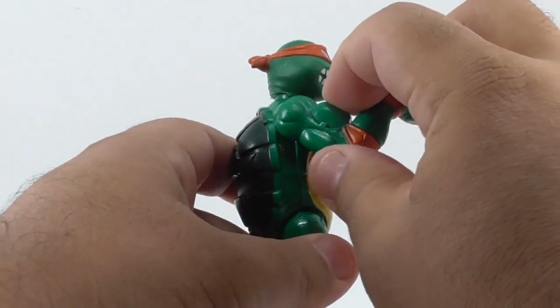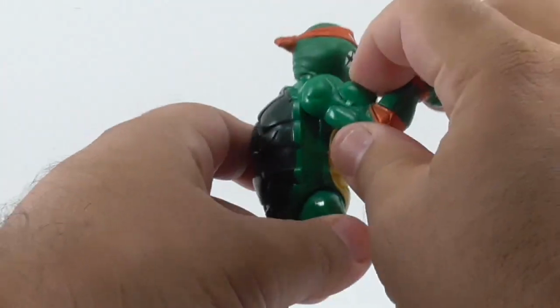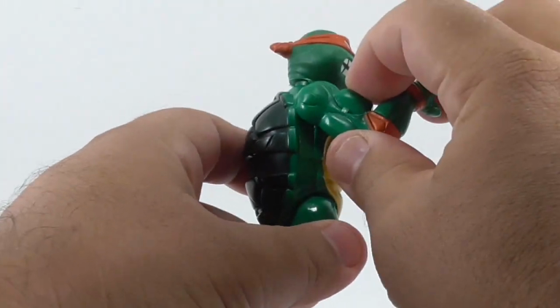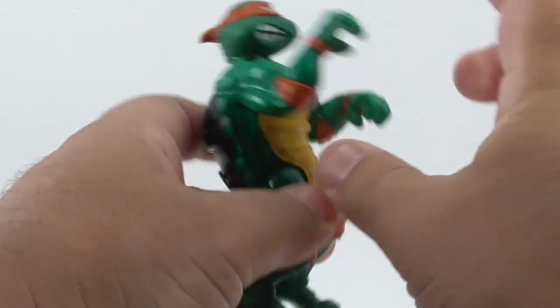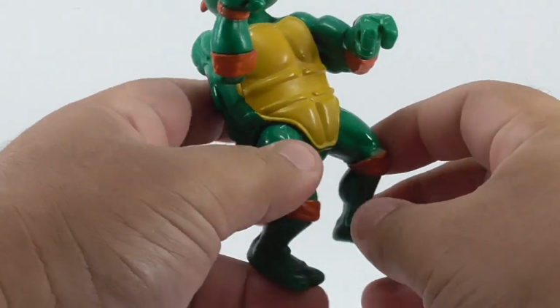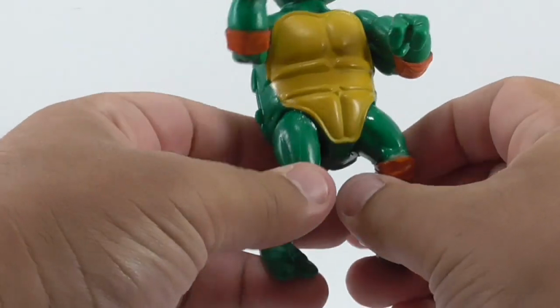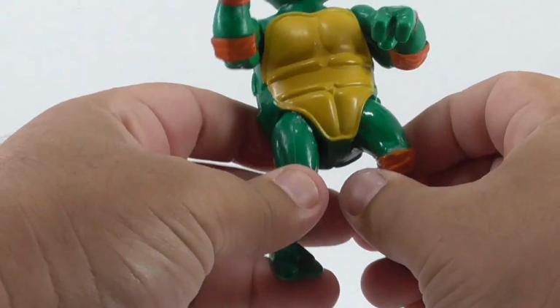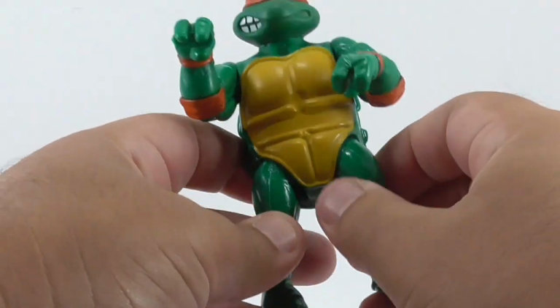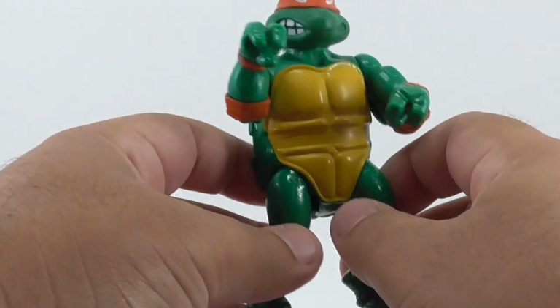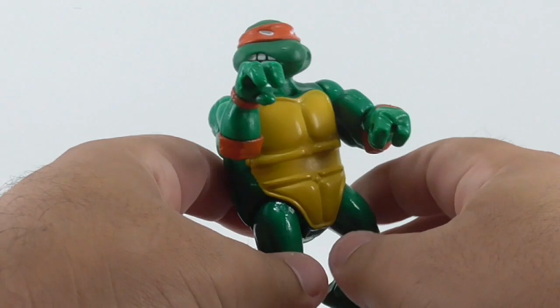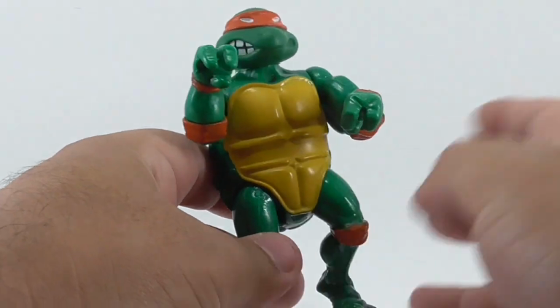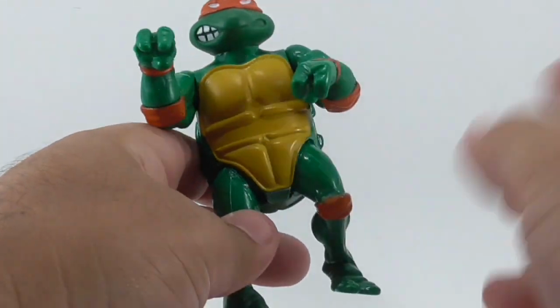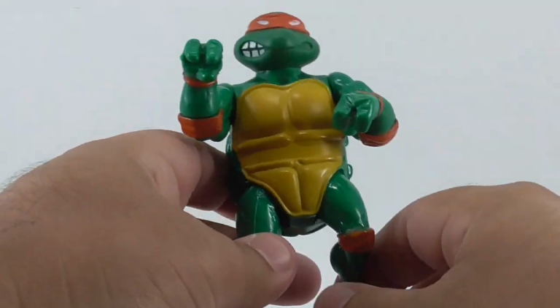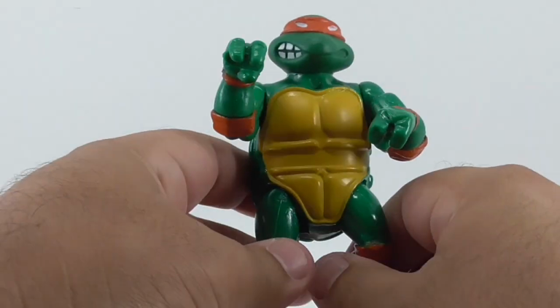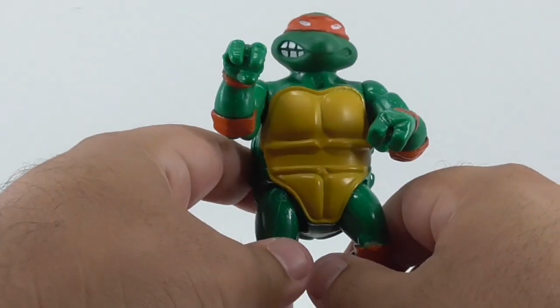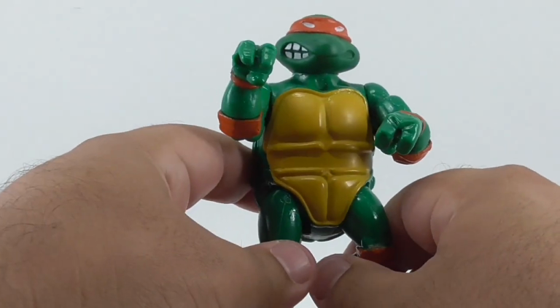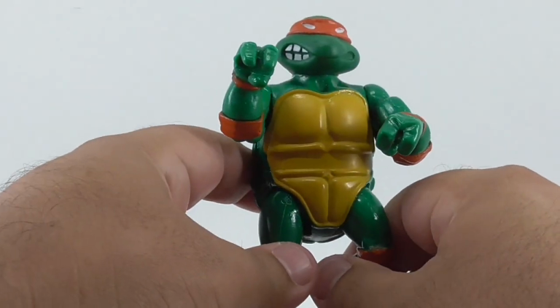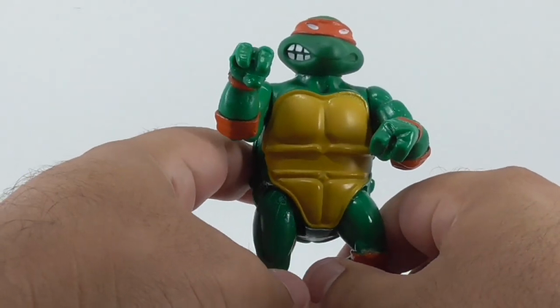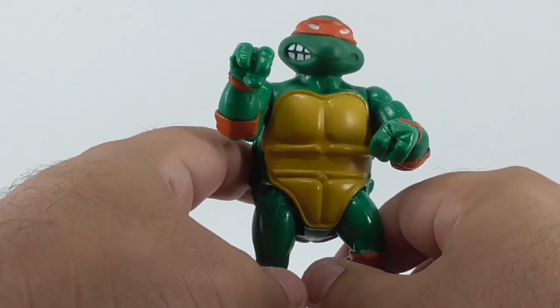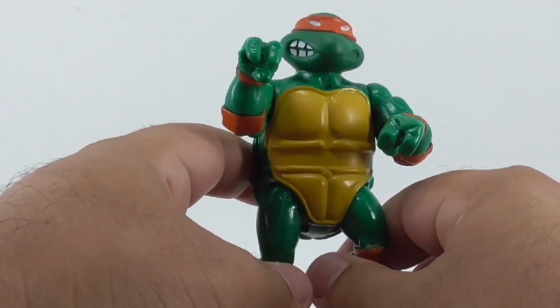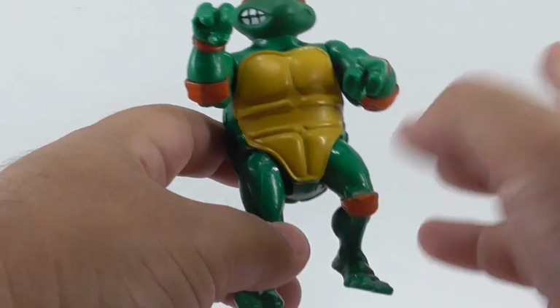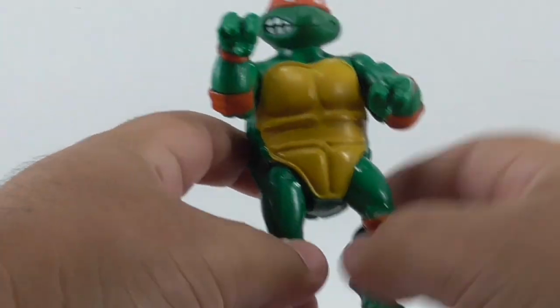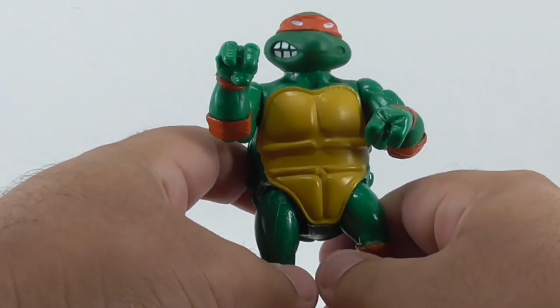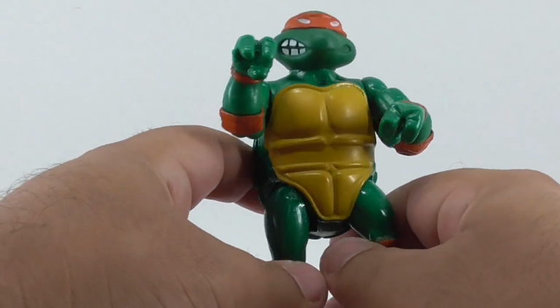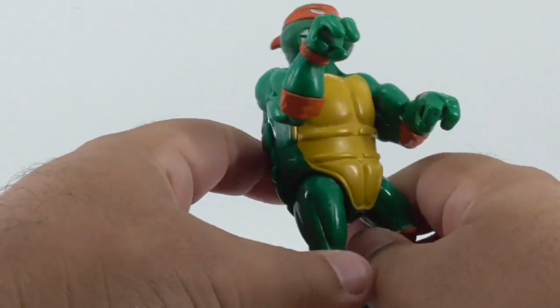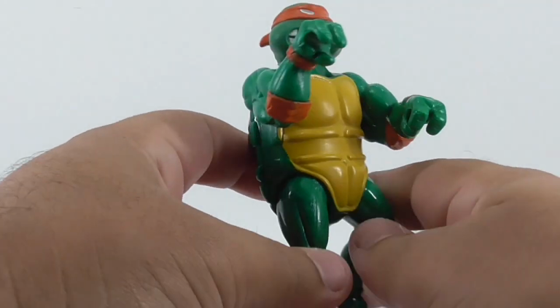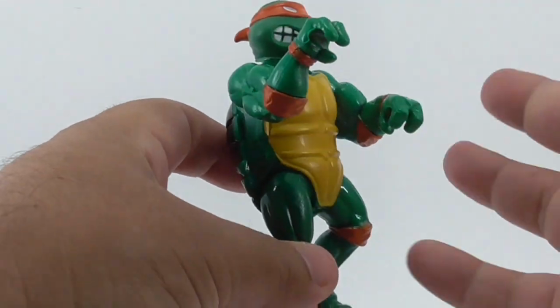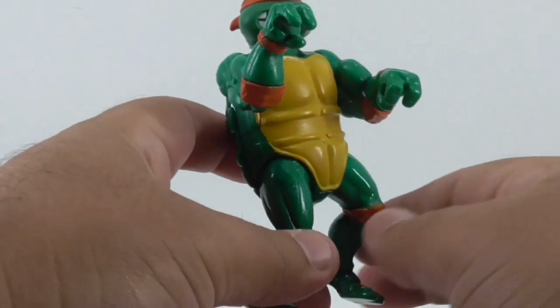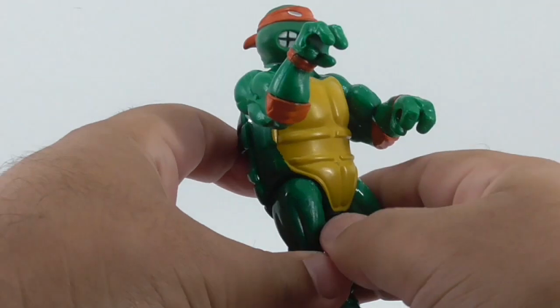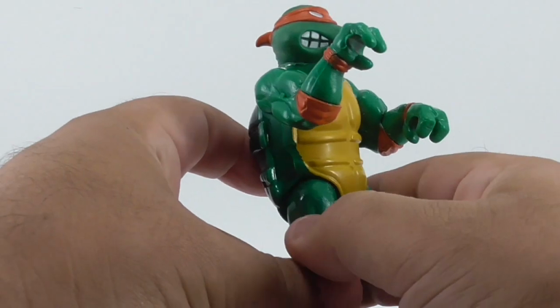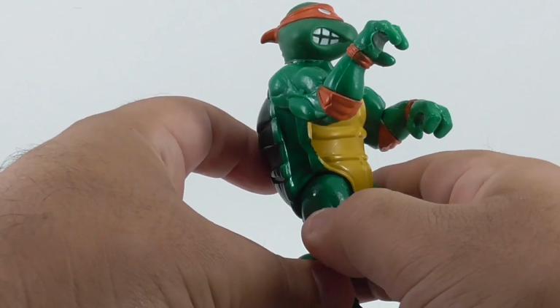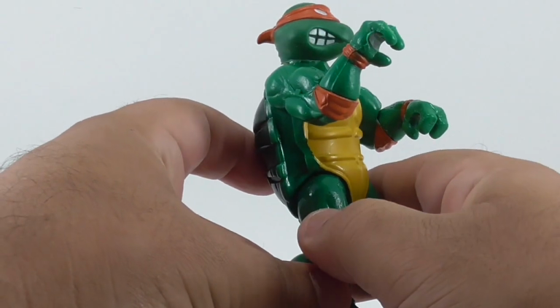This arm was glued and so were the legs. So I figured his arms and legs are broken — that's why he's glued together.